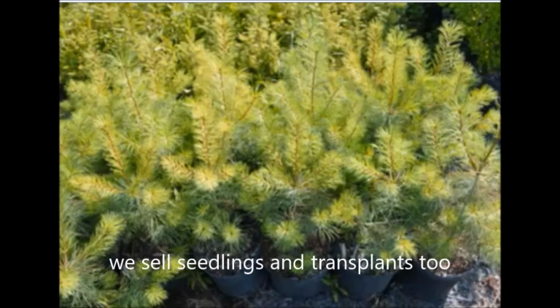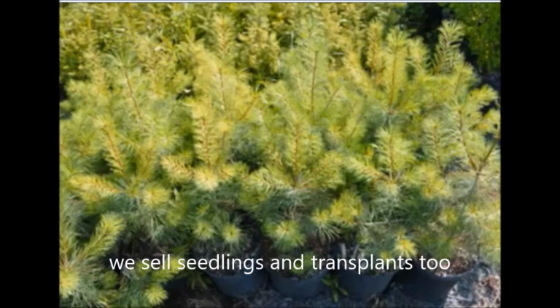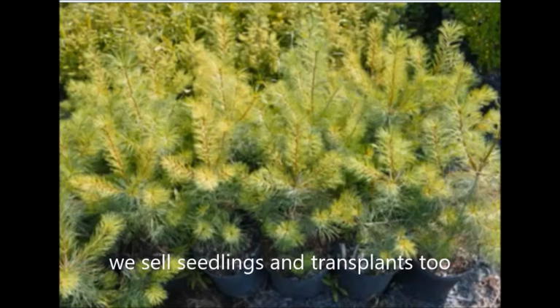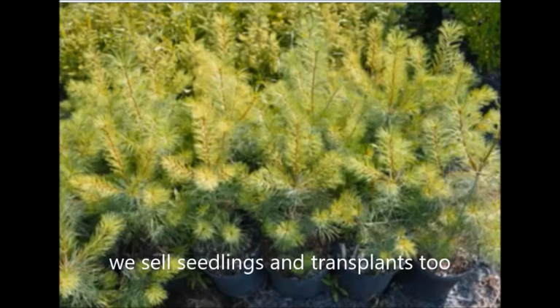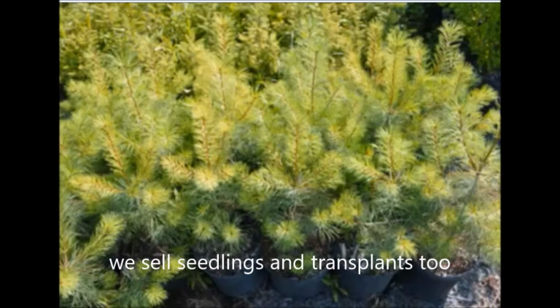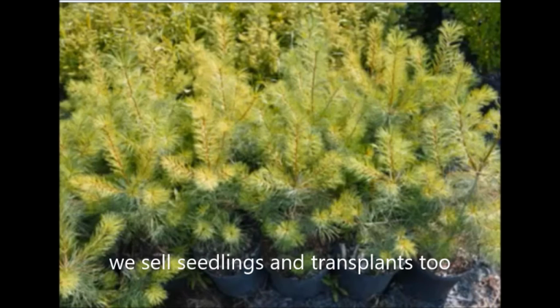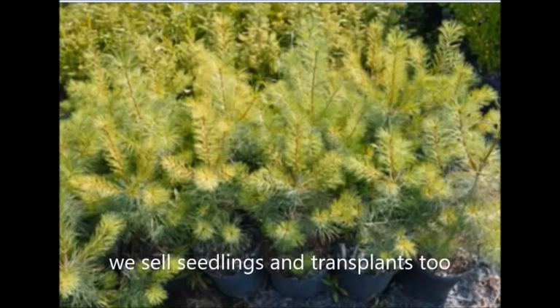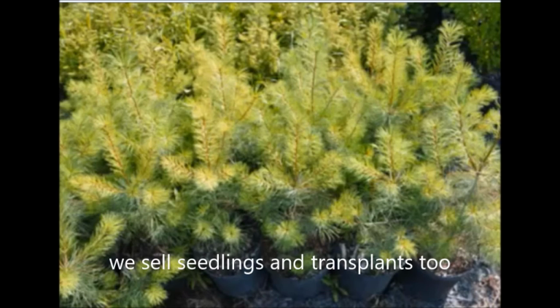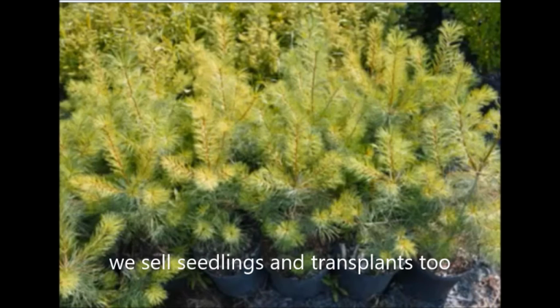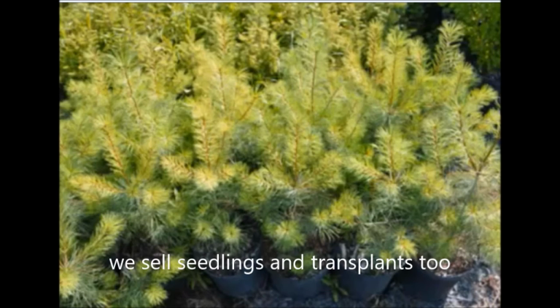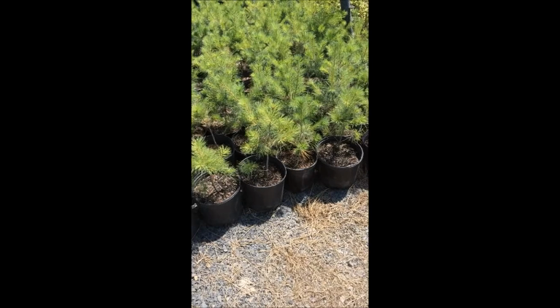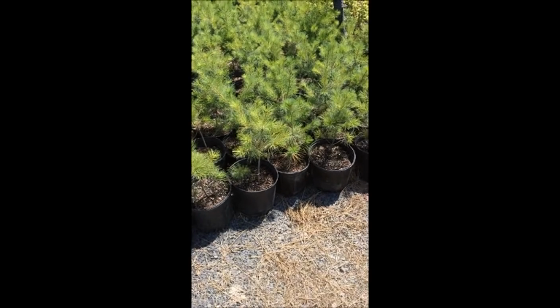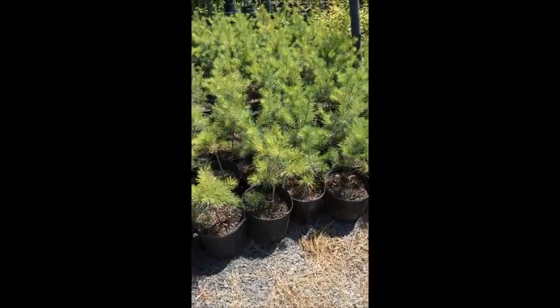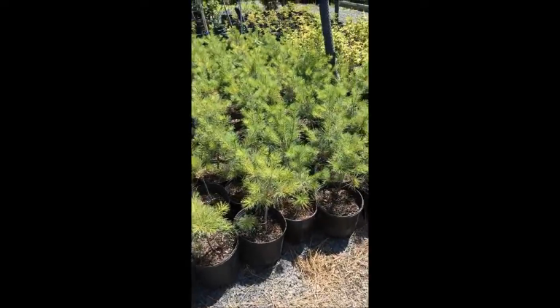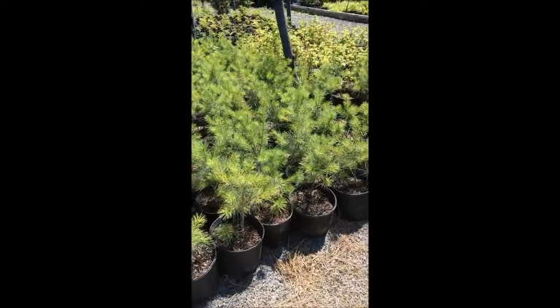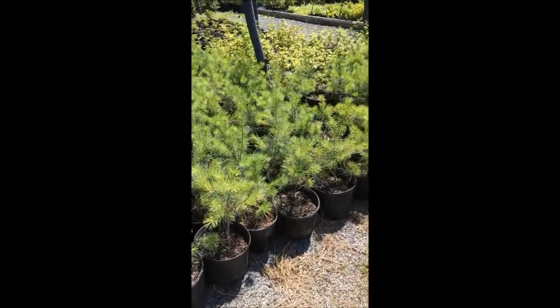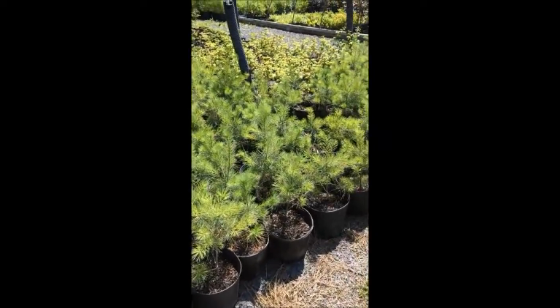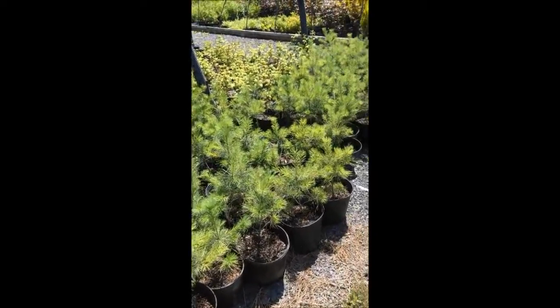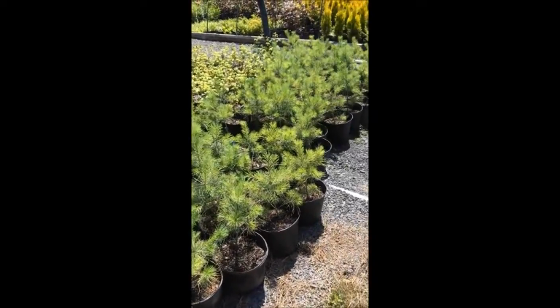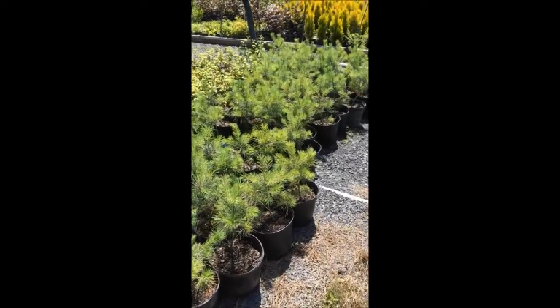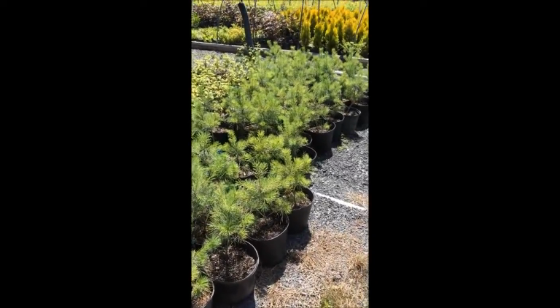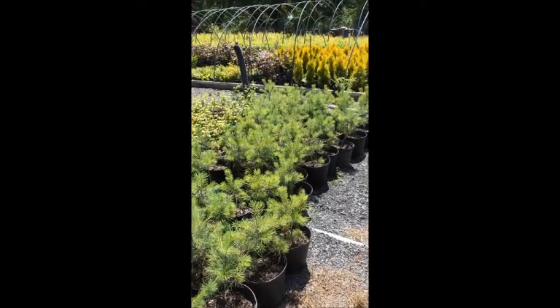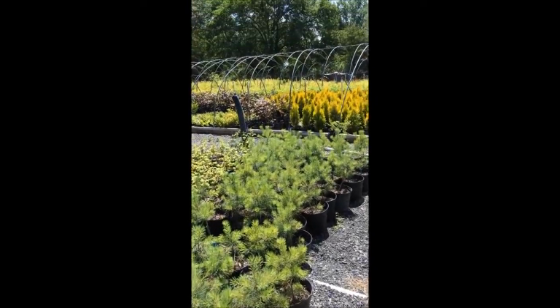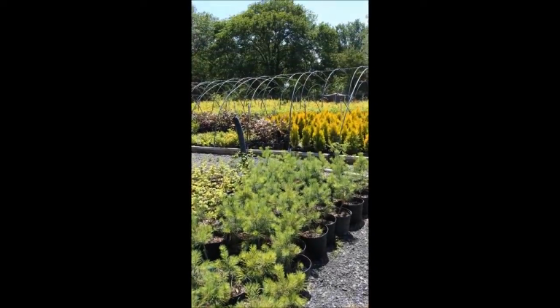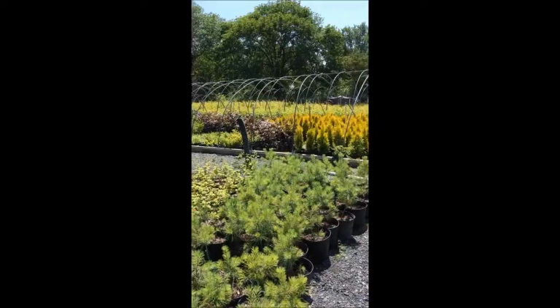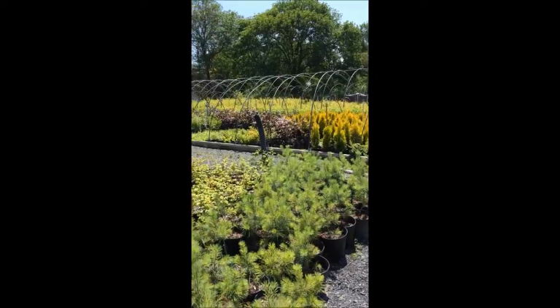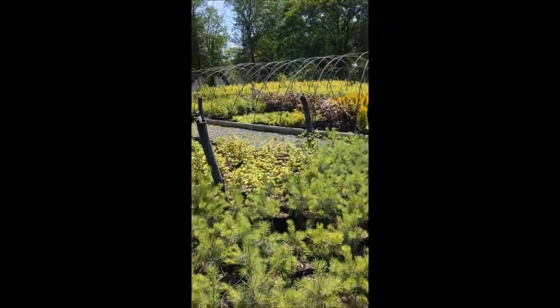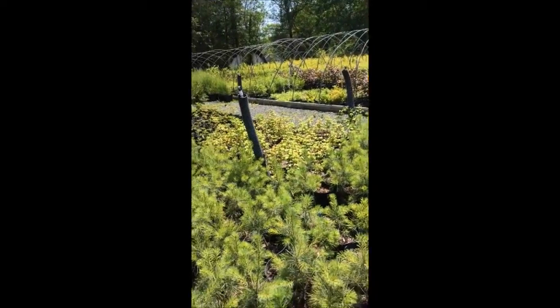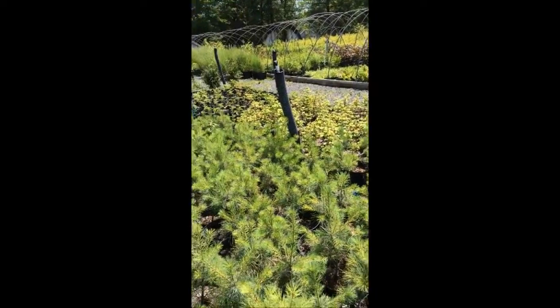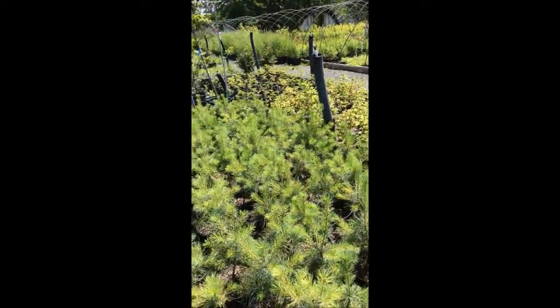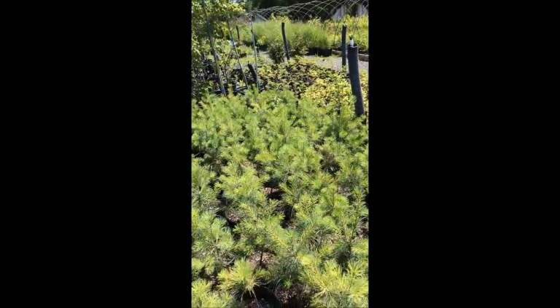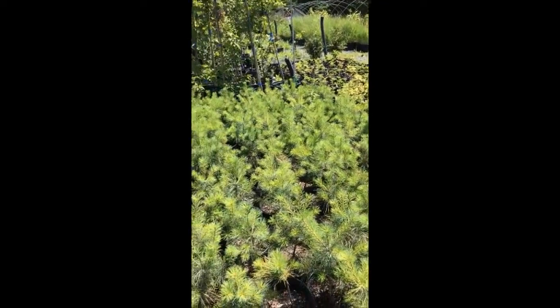Pine trees can be planted upwards to 10 feet apart. They can also be planted in staggered rows to give better coverage. But you need a large space to plant the white pine tree because it does grow quite large.